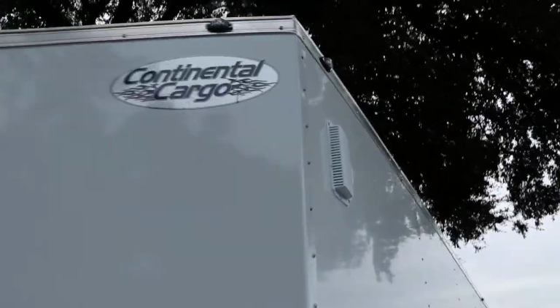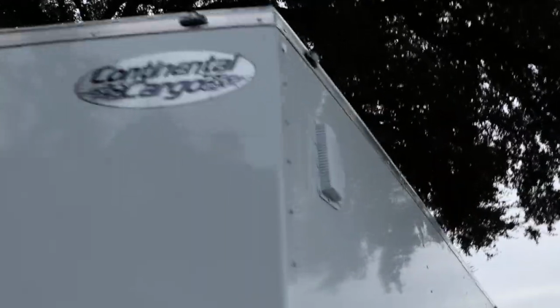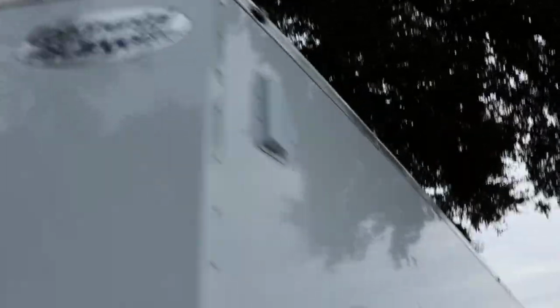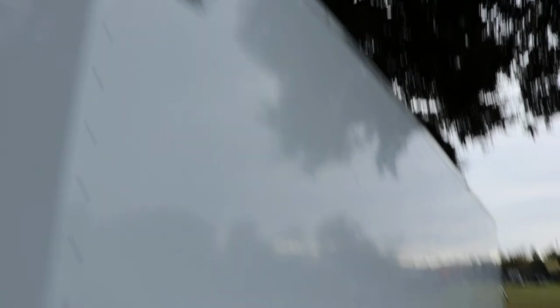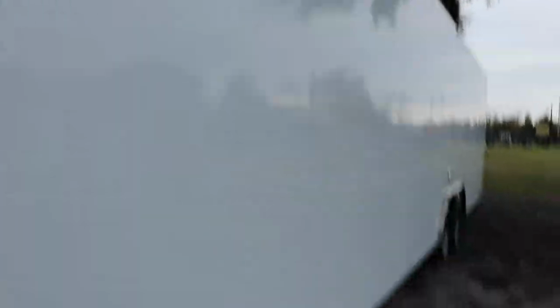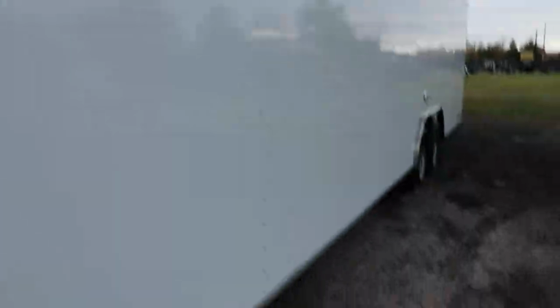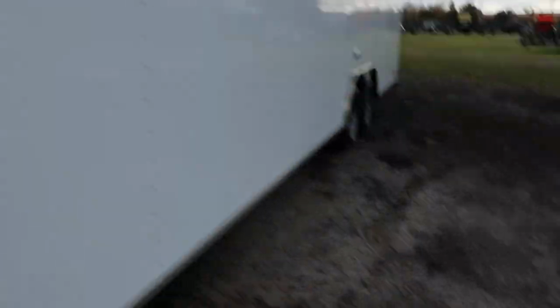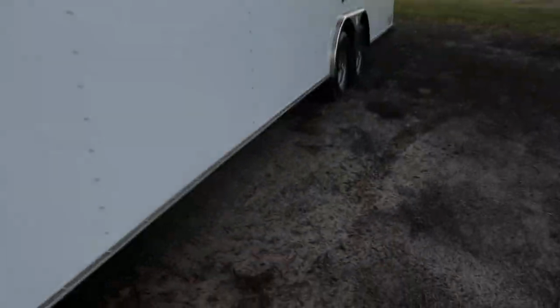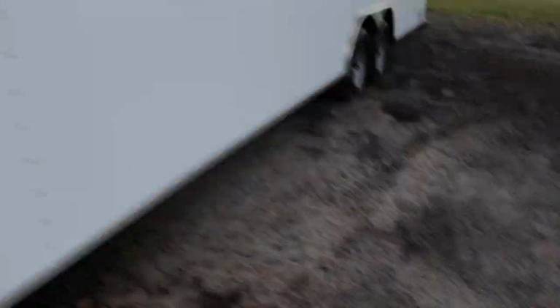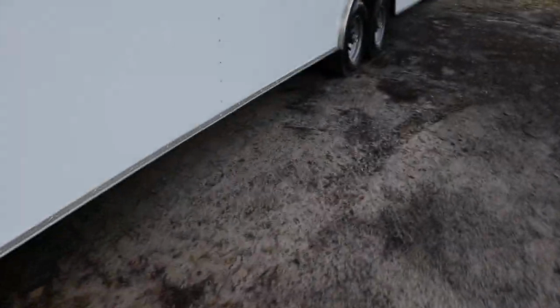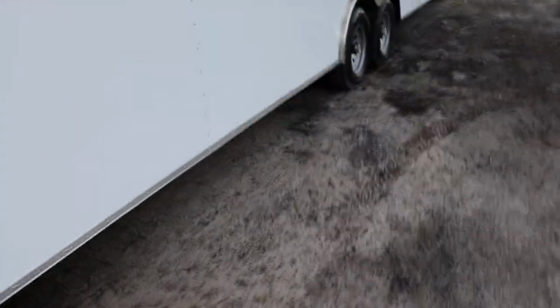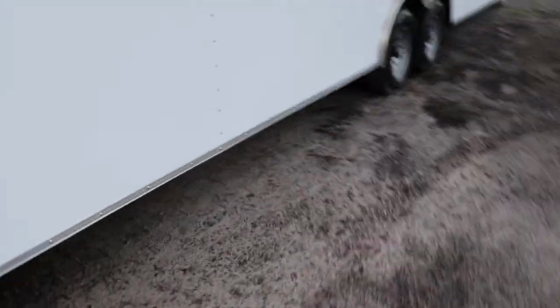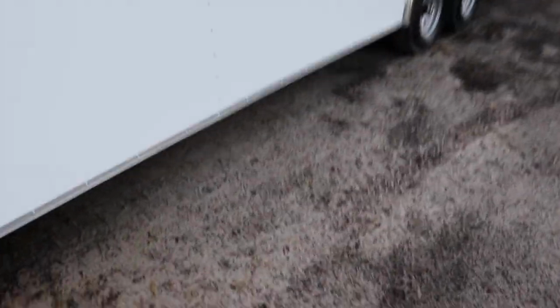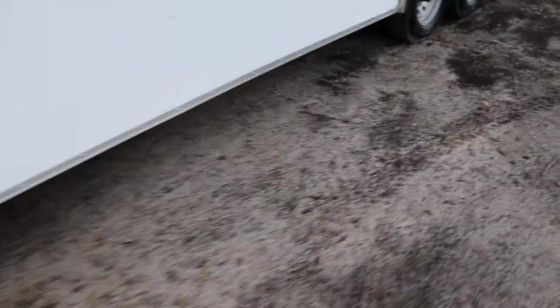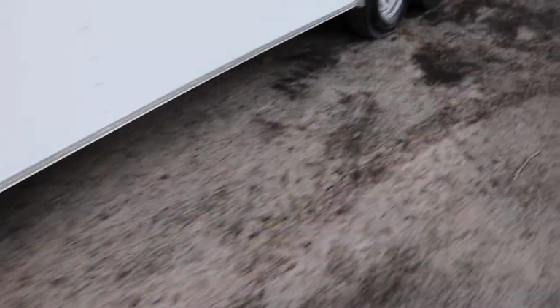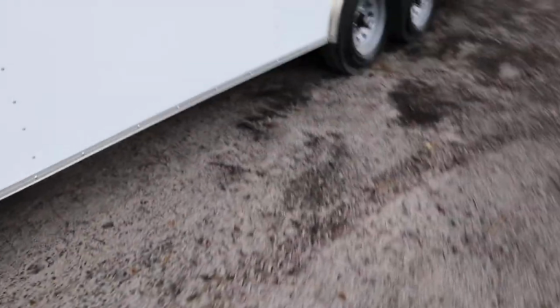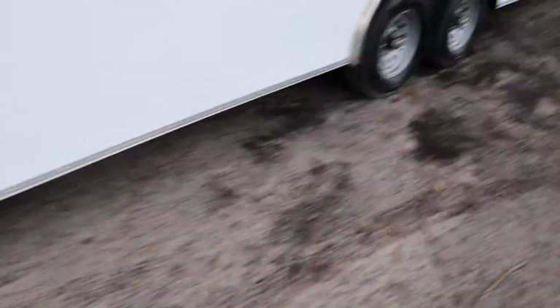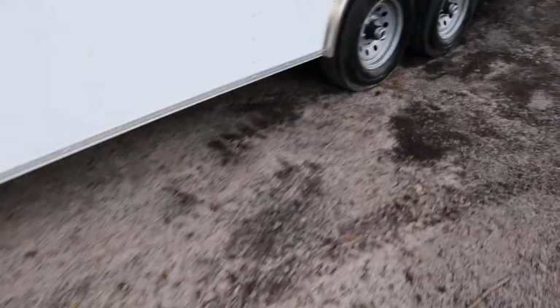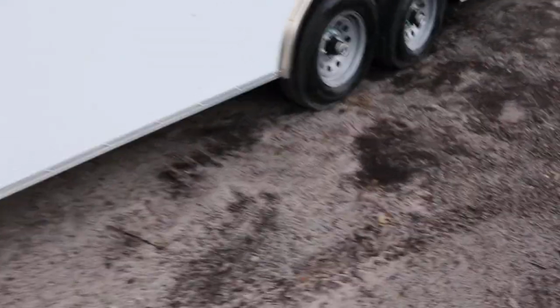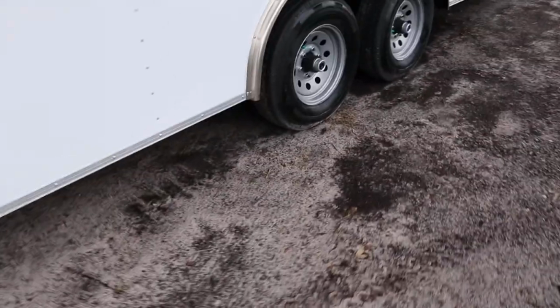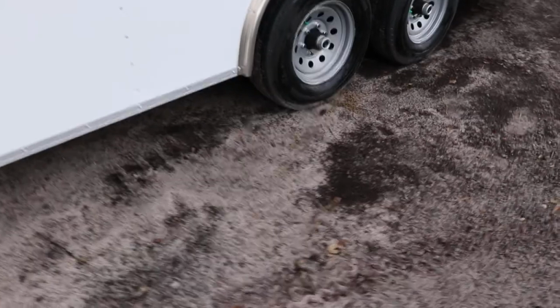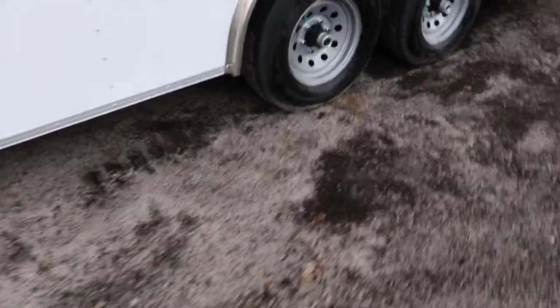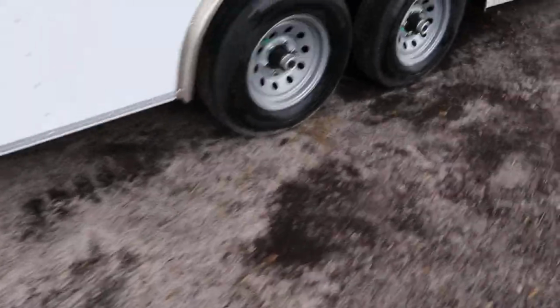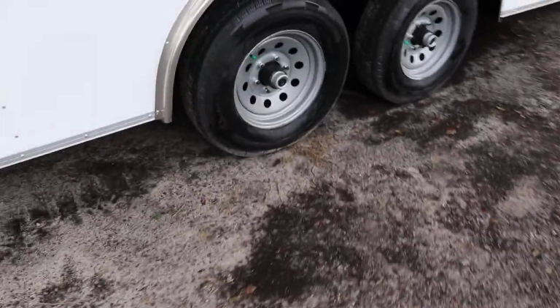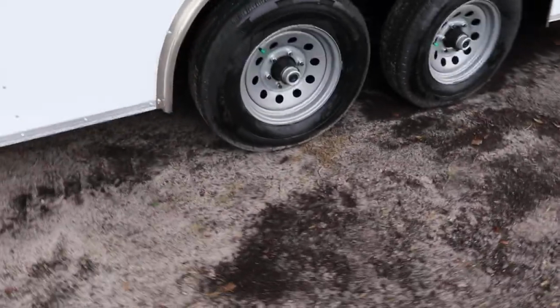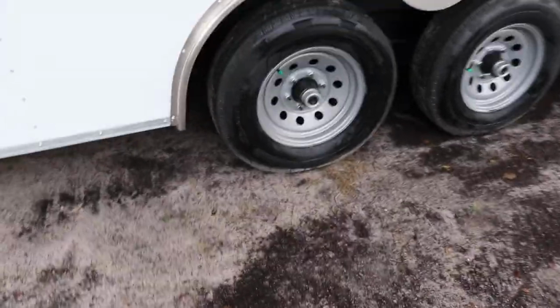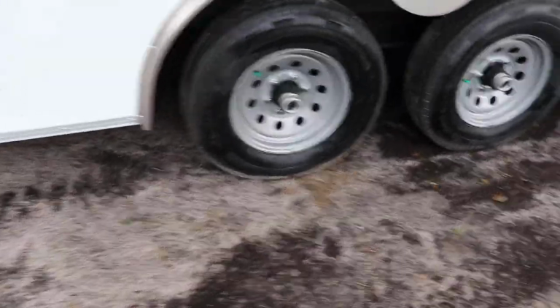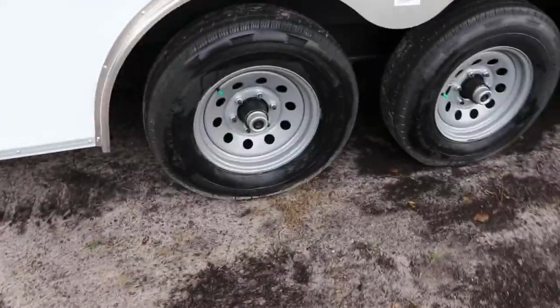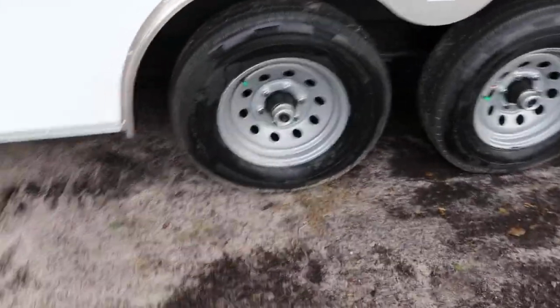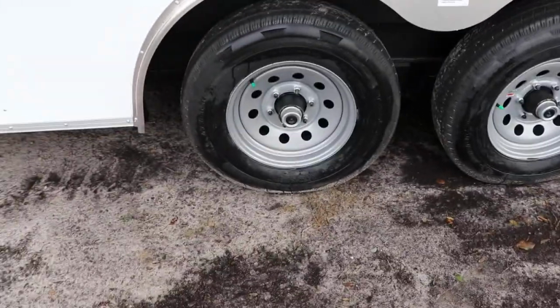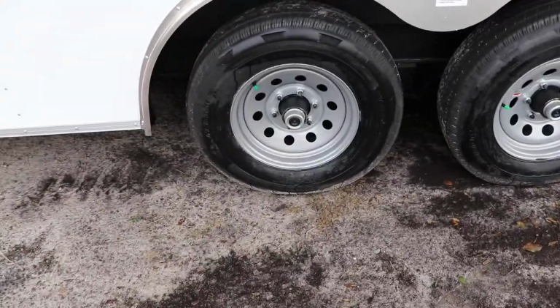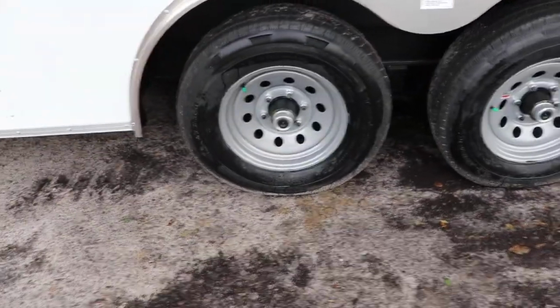It has a 2 way flow through ventilation system, tandem axles, 15 inch tires and wheels with easy lube hubs. These are also 6 lug tires.